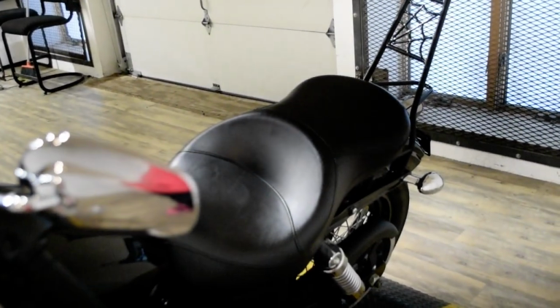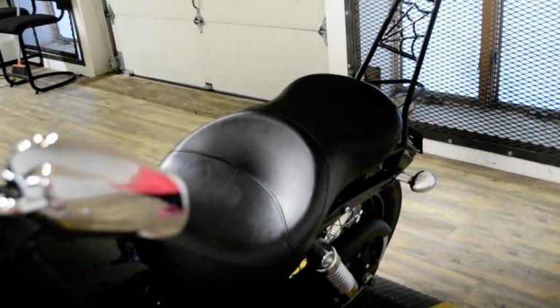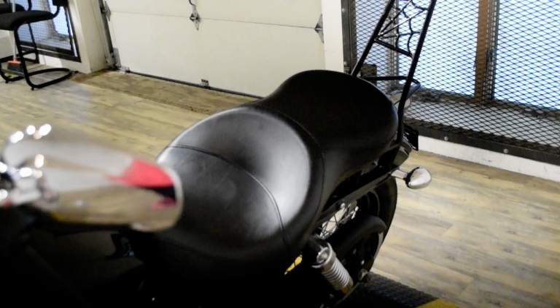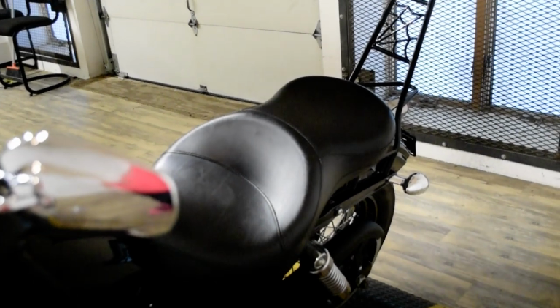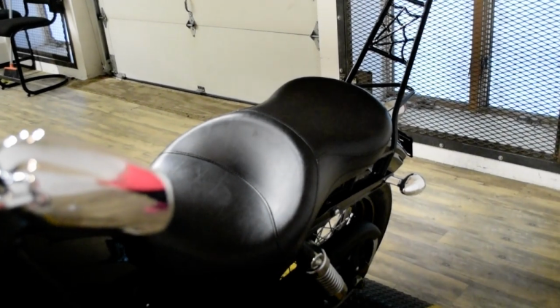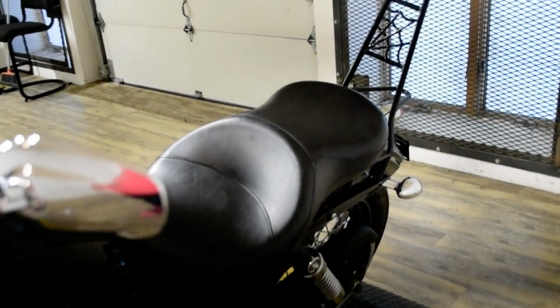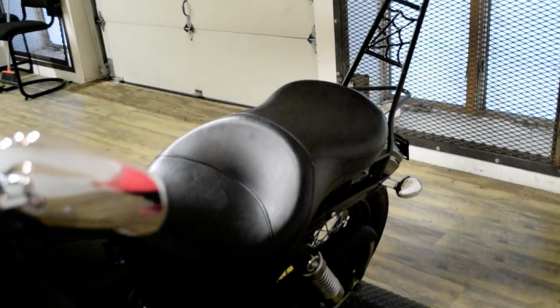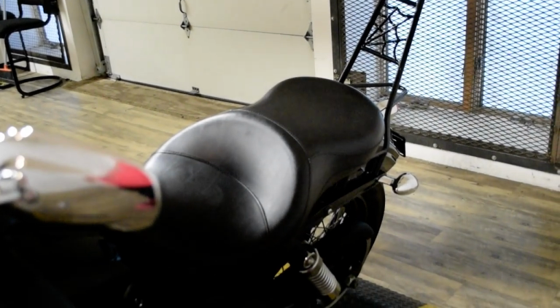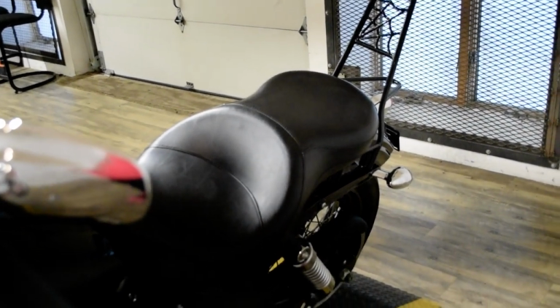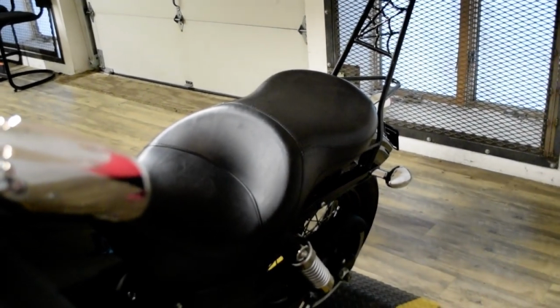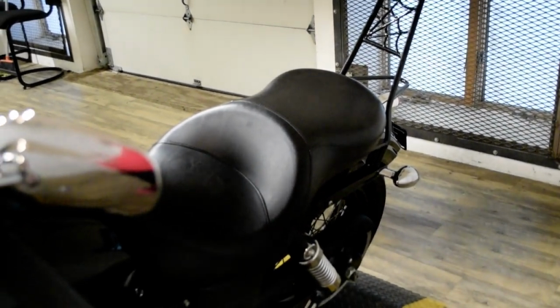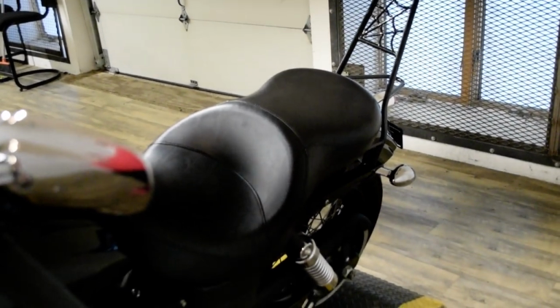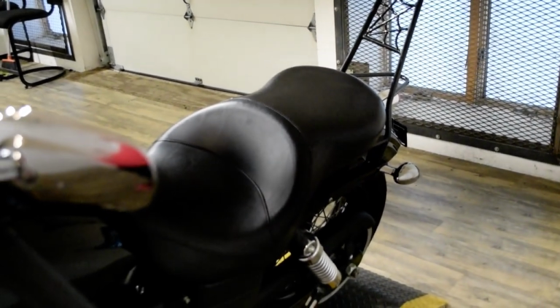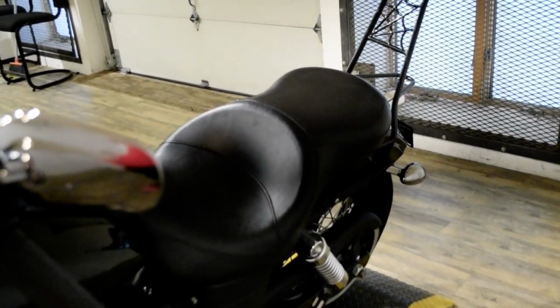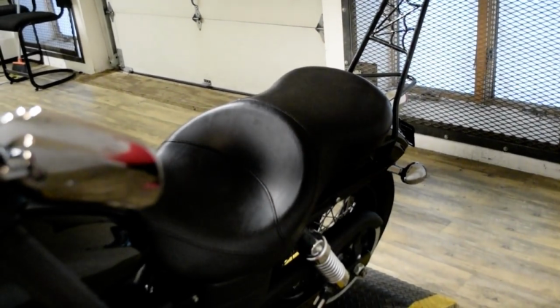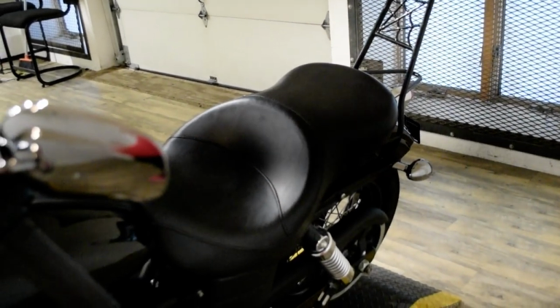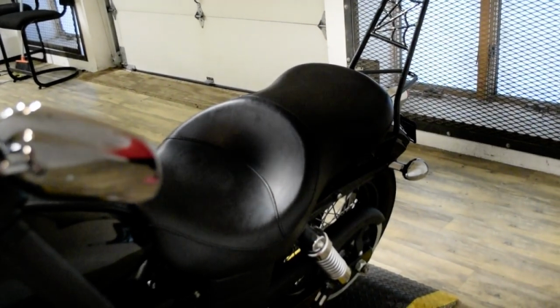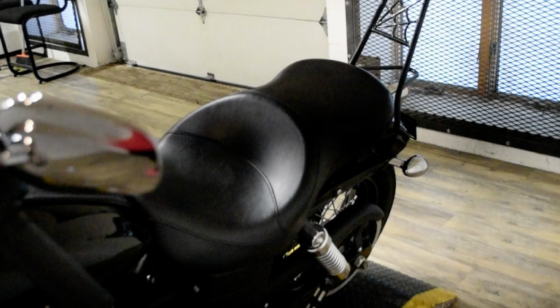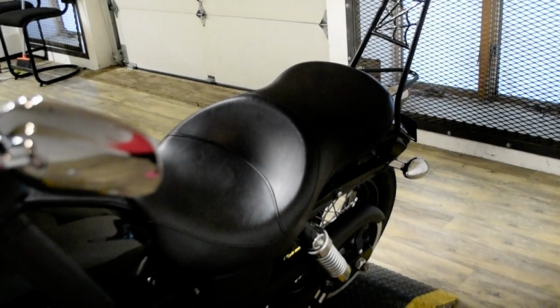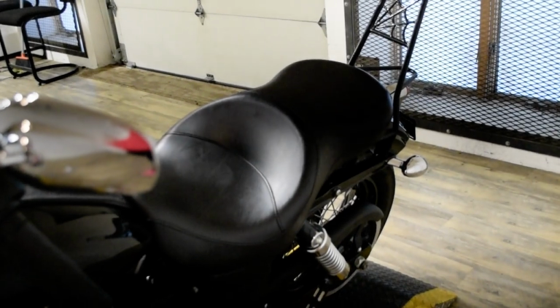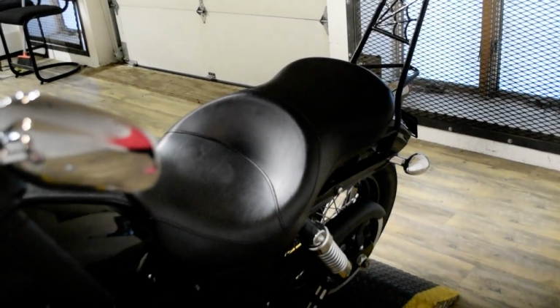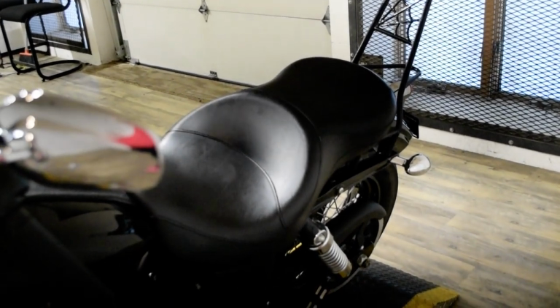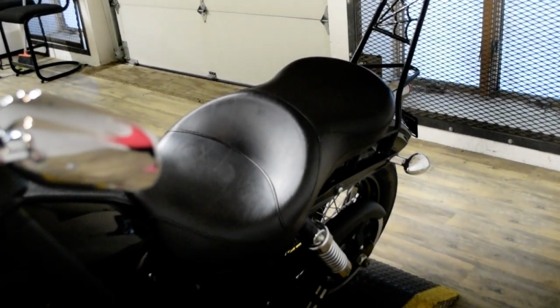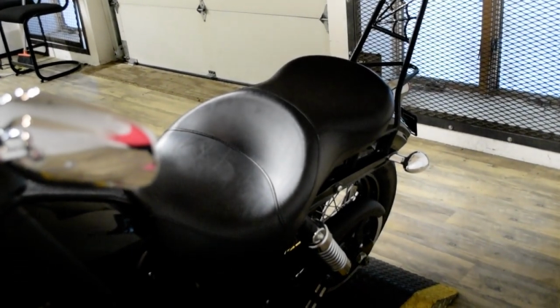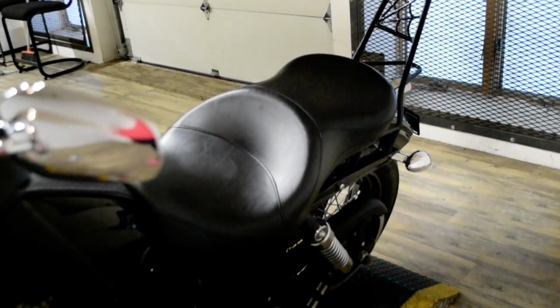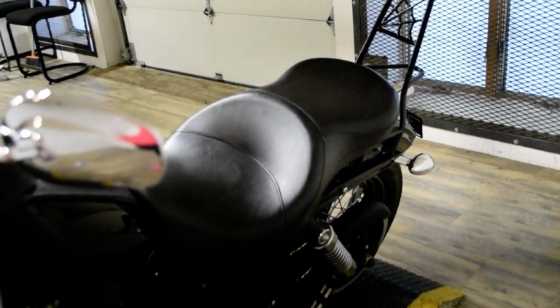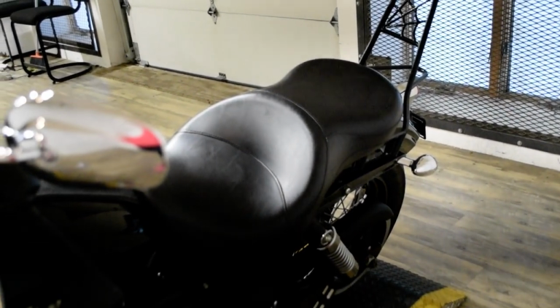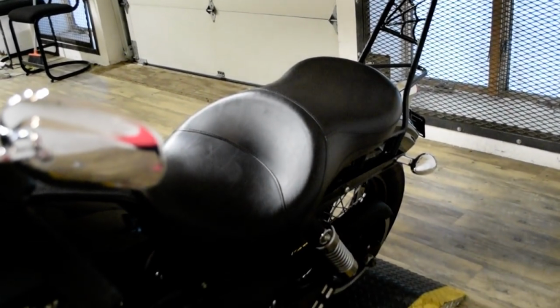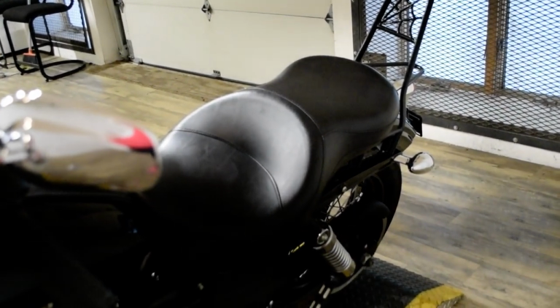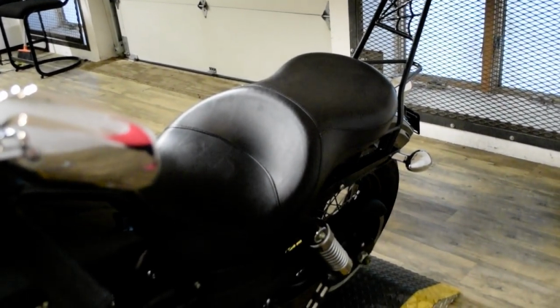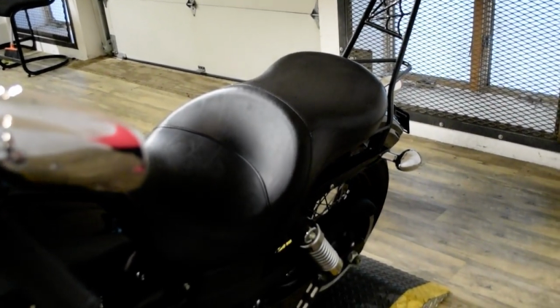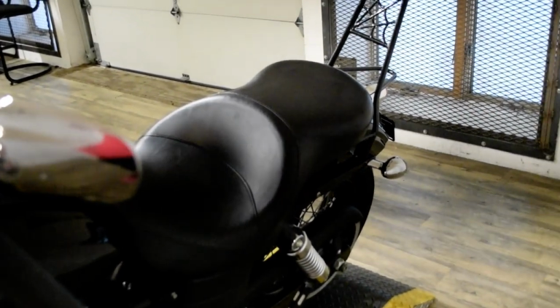This bike has been serviced and safety inspected and is ready for the road. It has the bullet fairing, Arlen Ness intake, Vance & Hines pipes, and a sissy bar with a luggage rack.